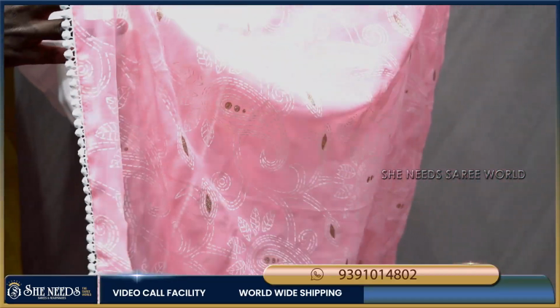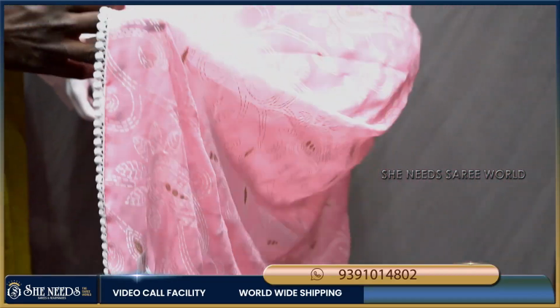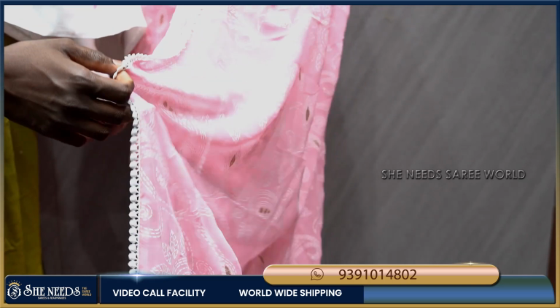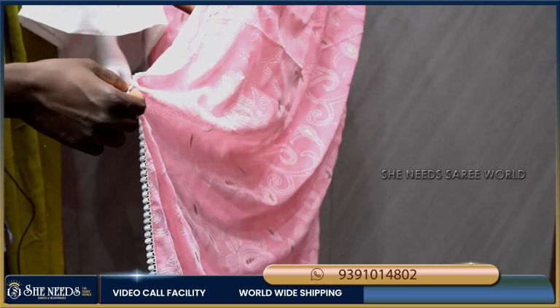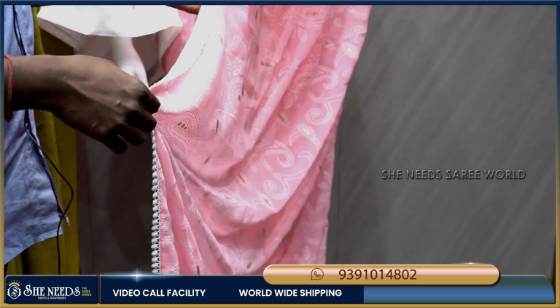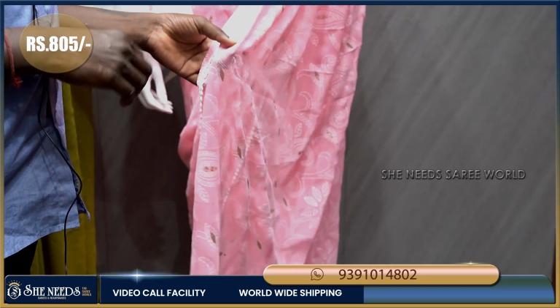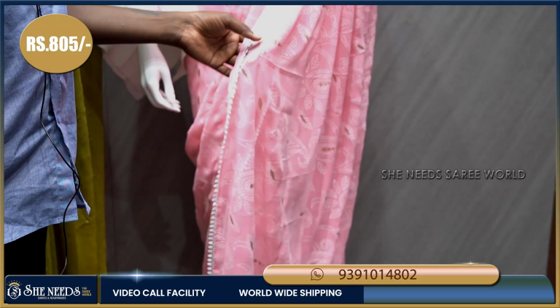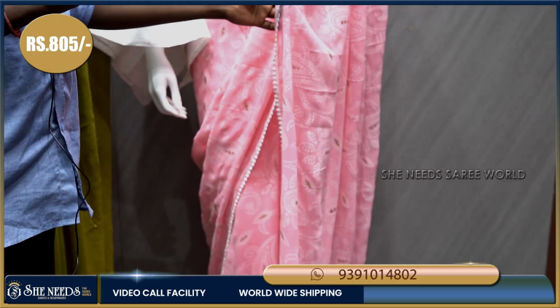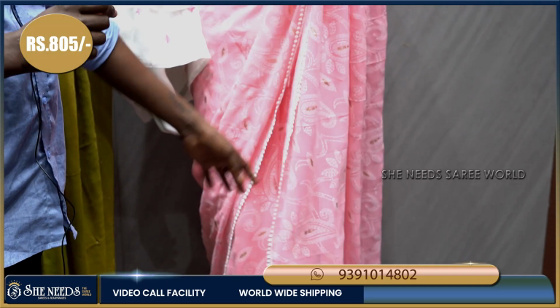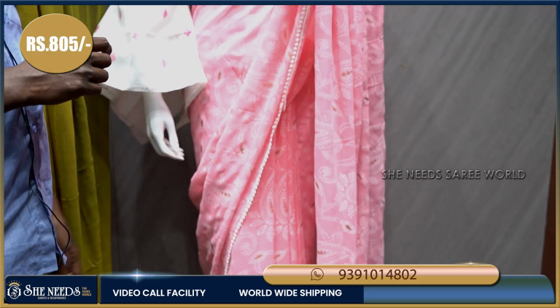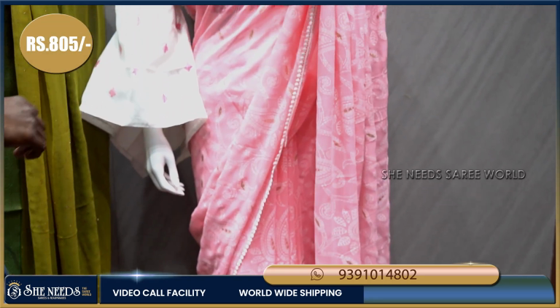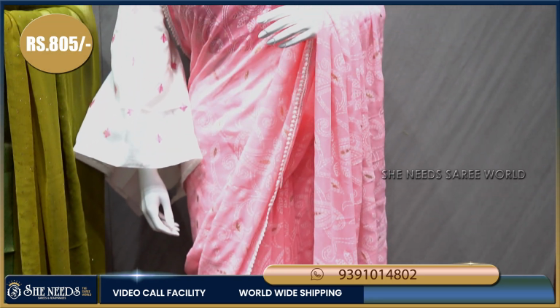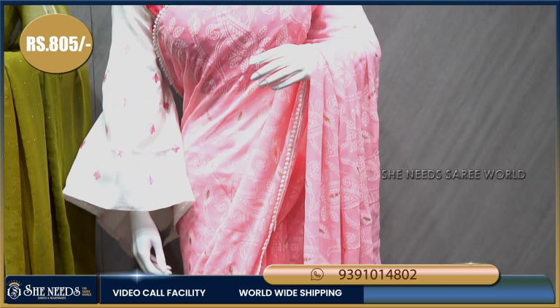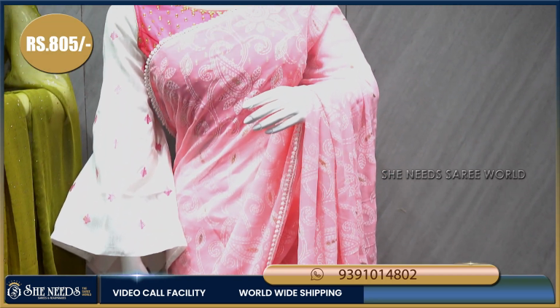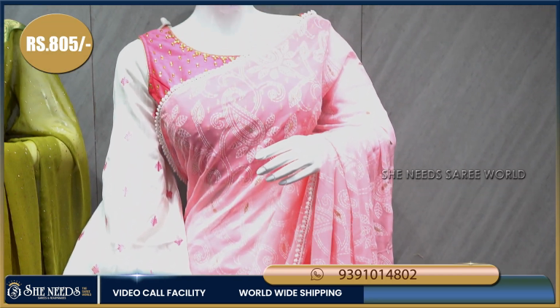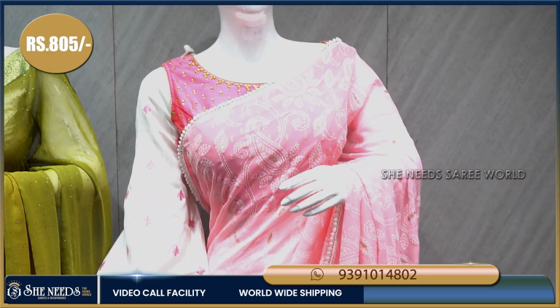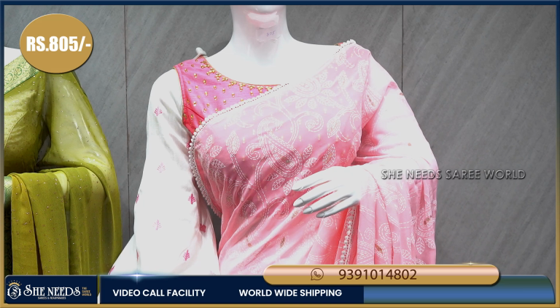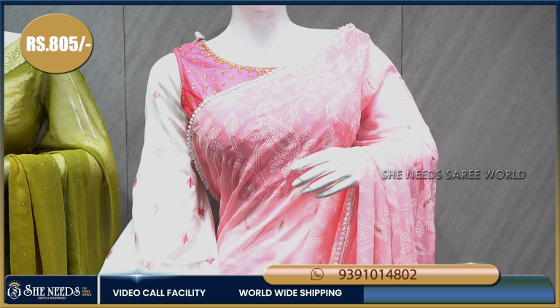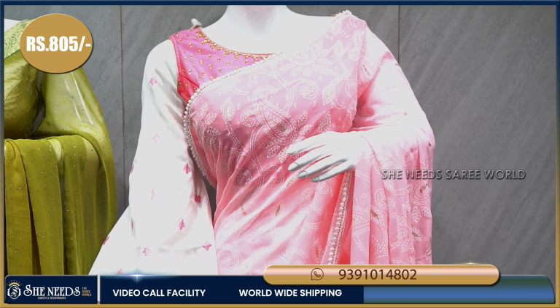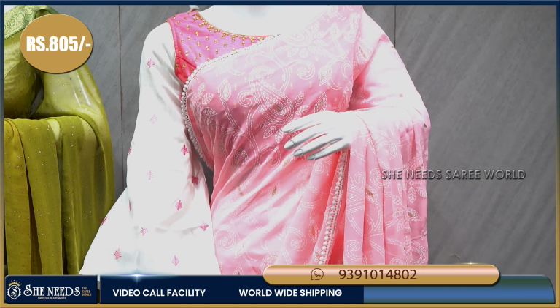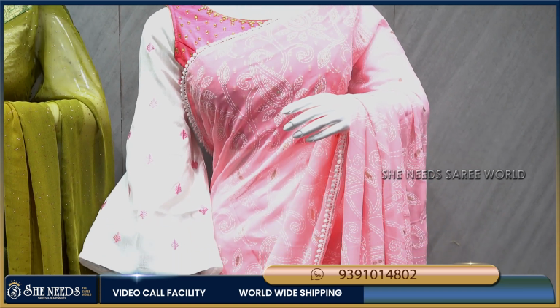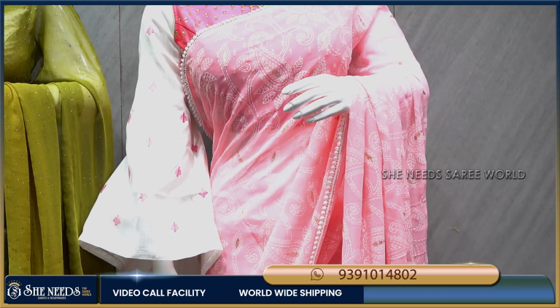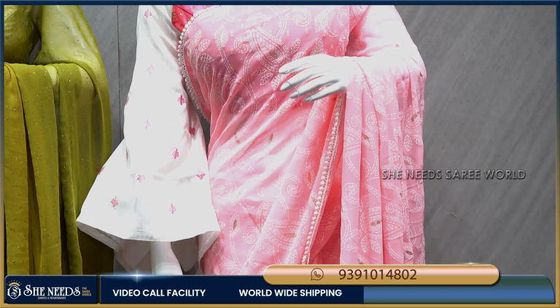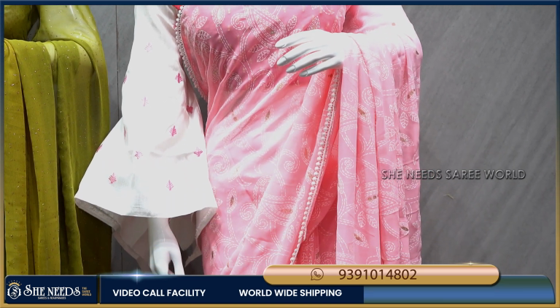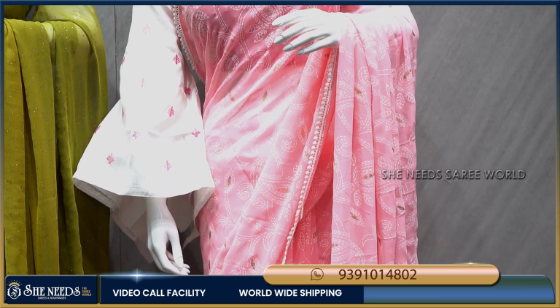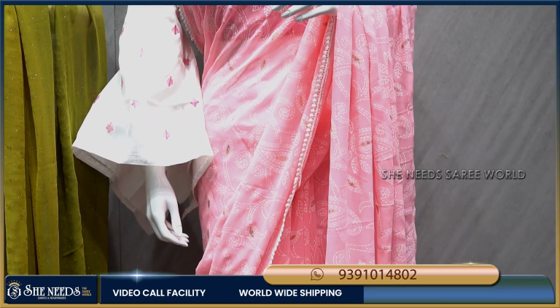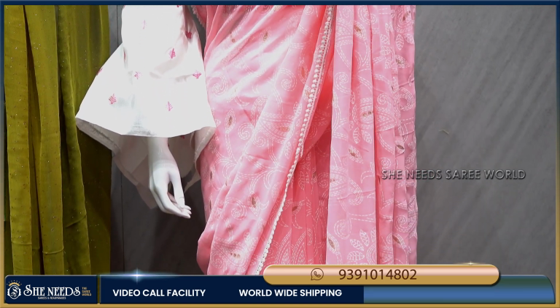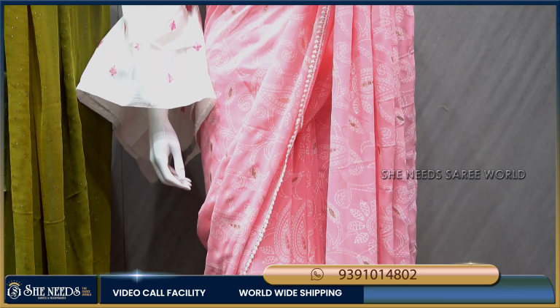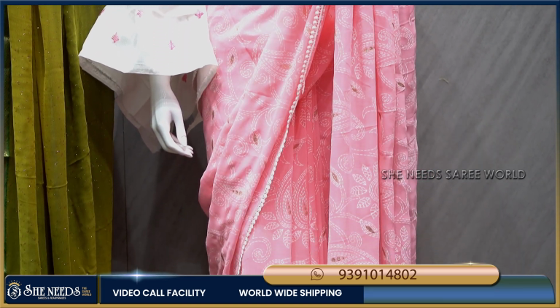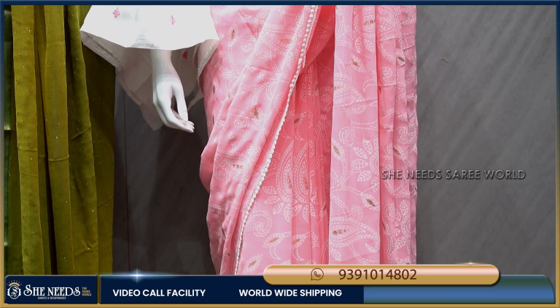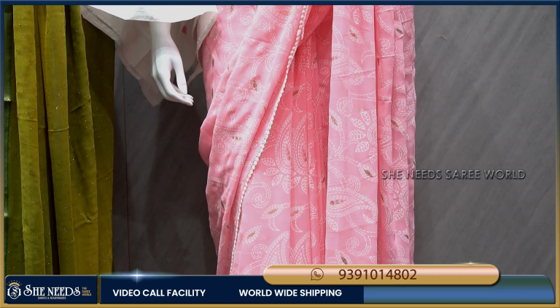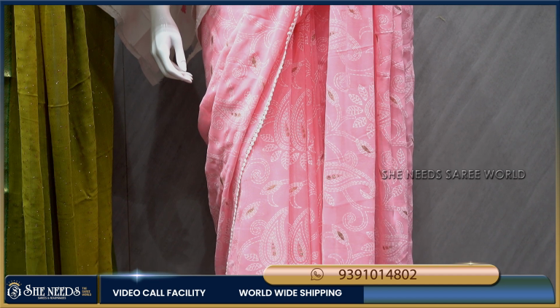The price of this sari is just 805 rupees, so it's a very reasonable price and it is lightweight.